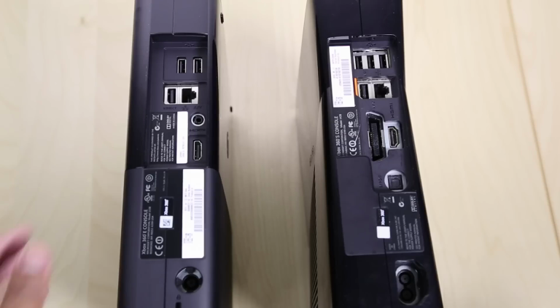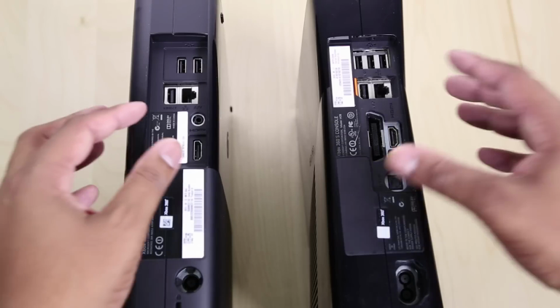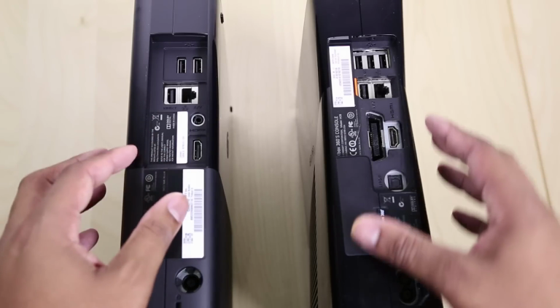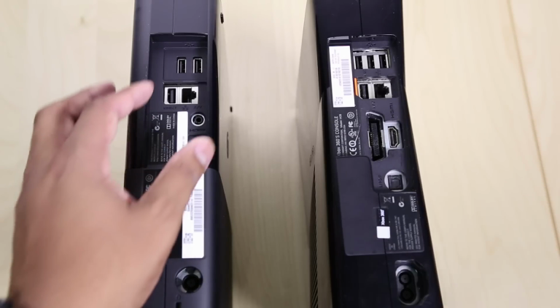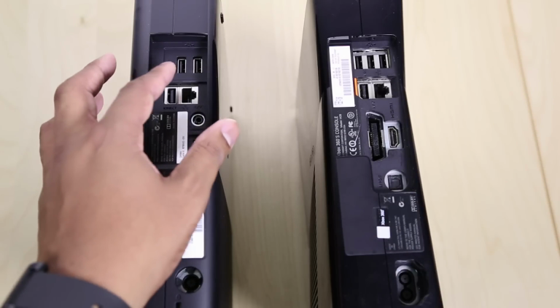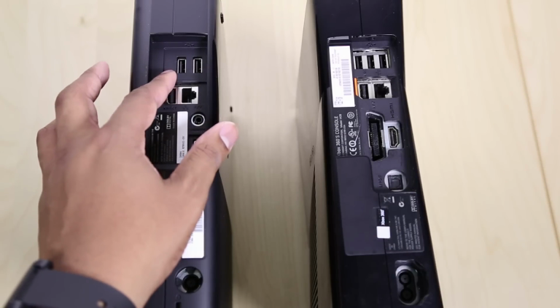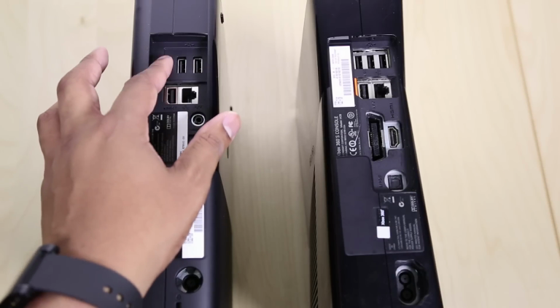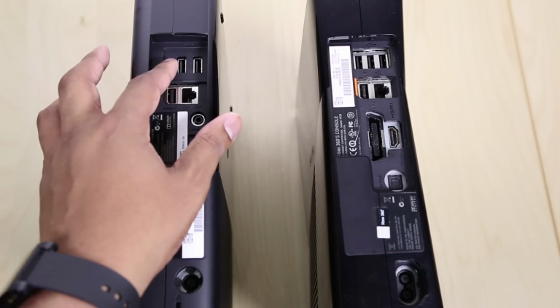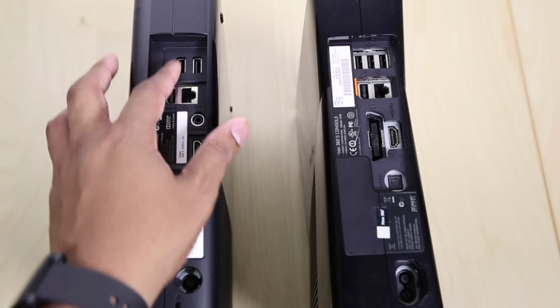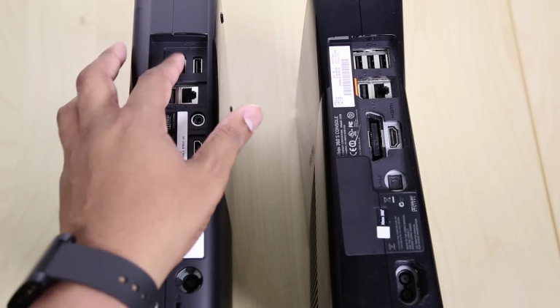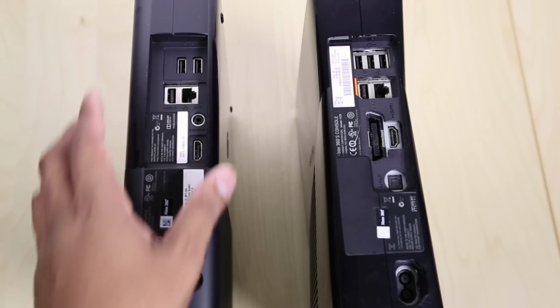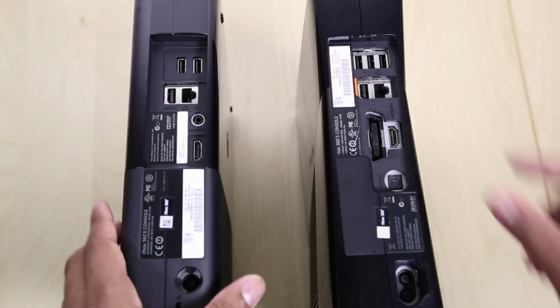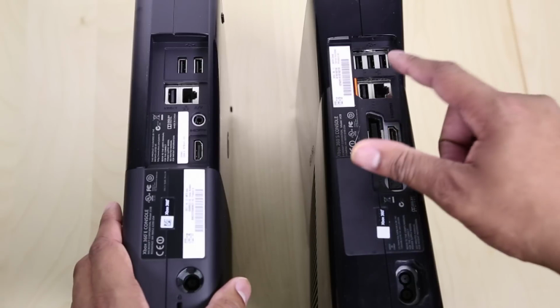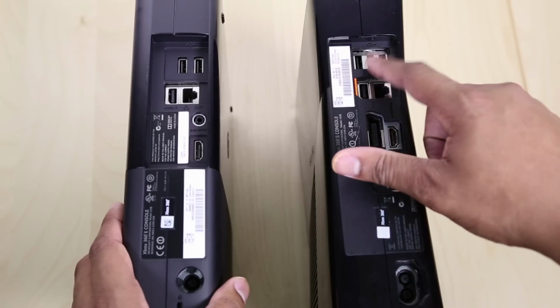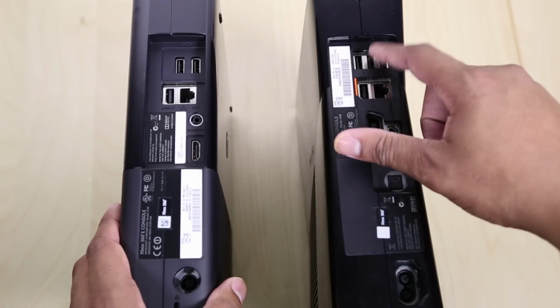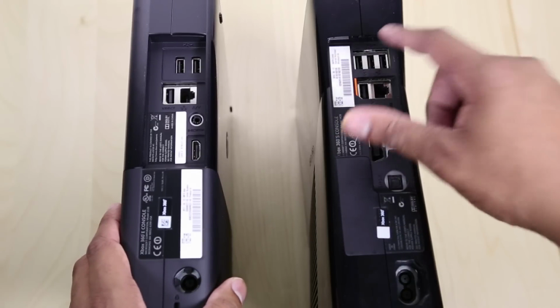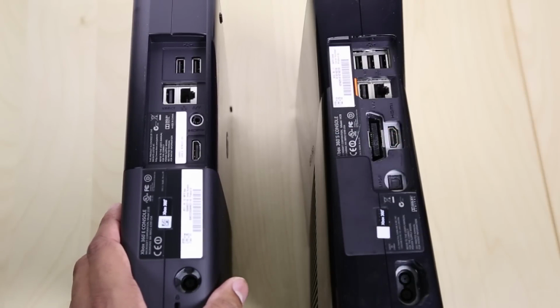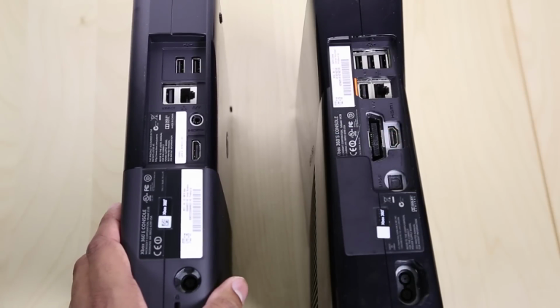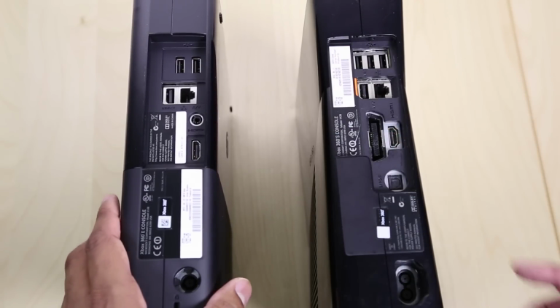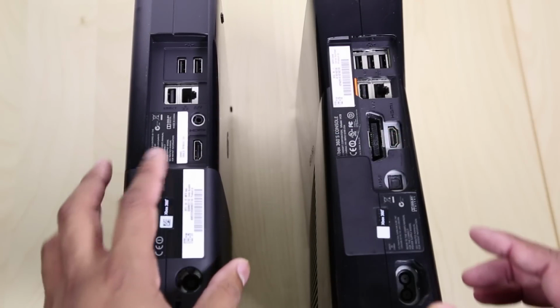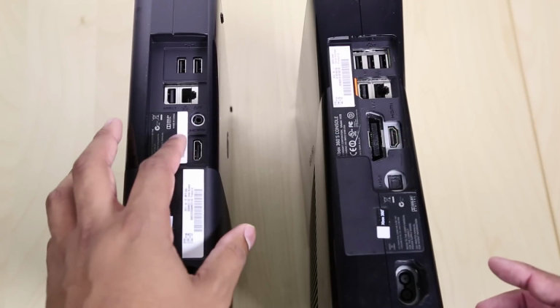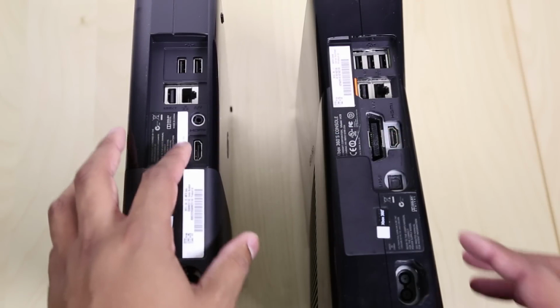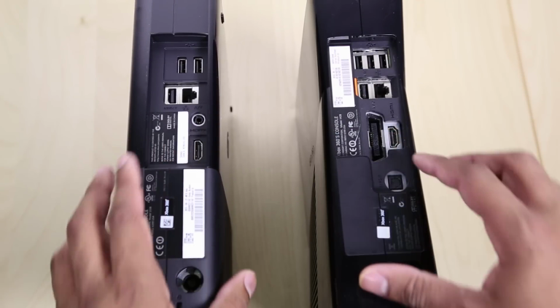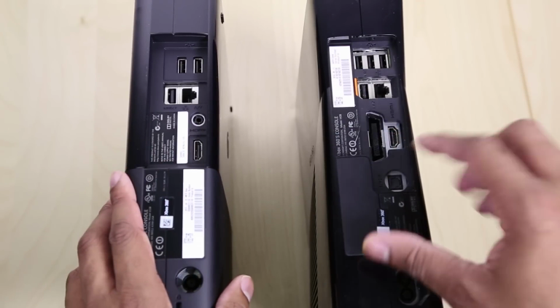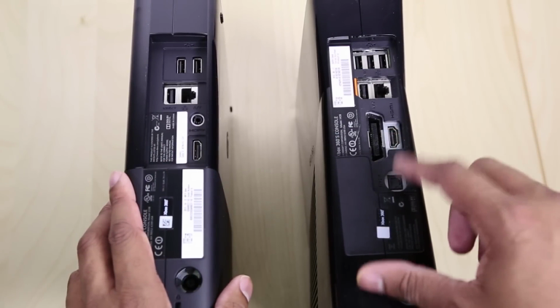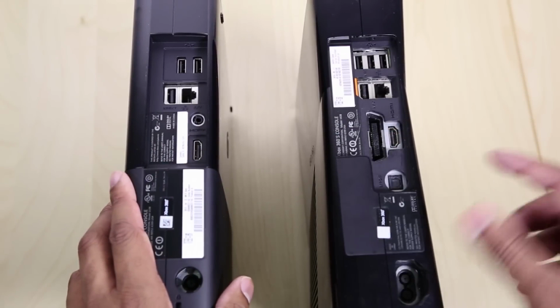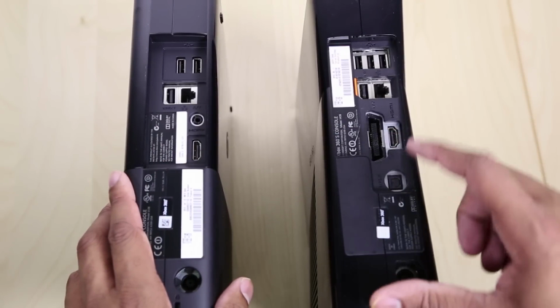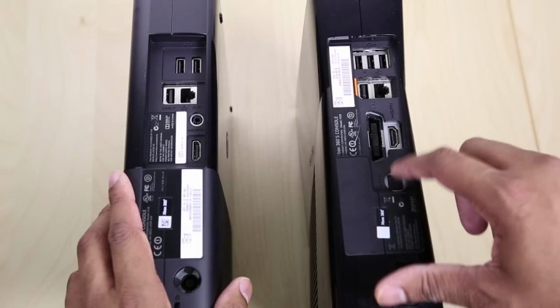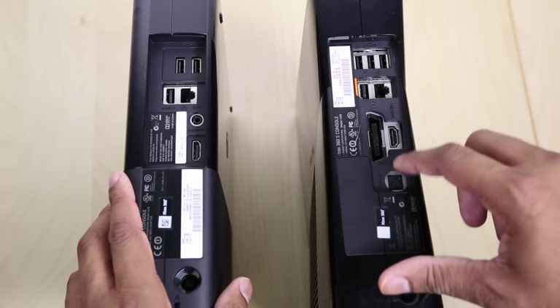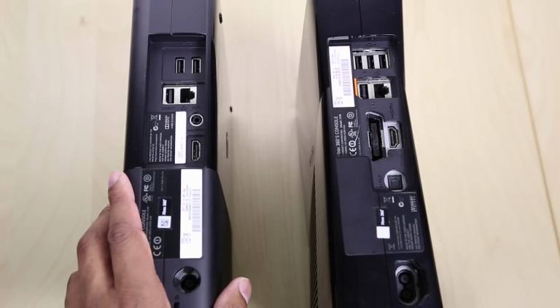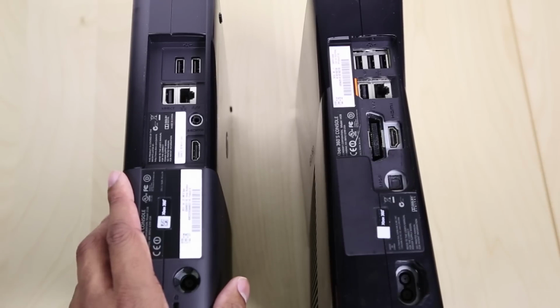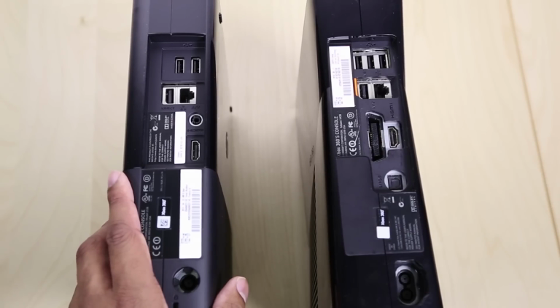Now if we take a look at the backs, you'll see that the 360E is missing one USB port where the 360 Slim has three in the back. And also, the 360E doesn't have an option for optical audio that is right here on the Slim.